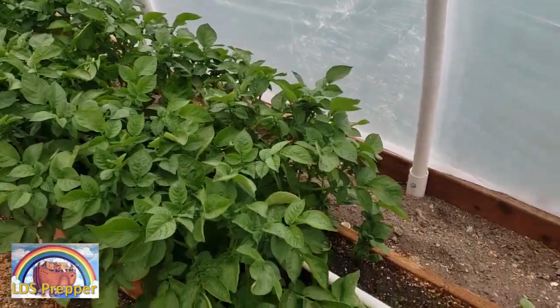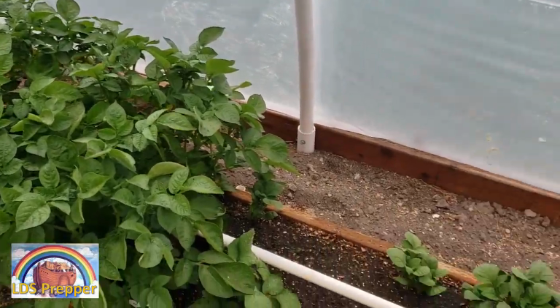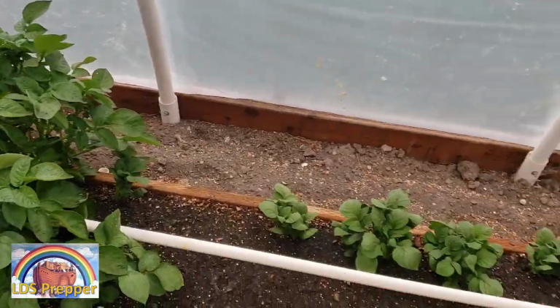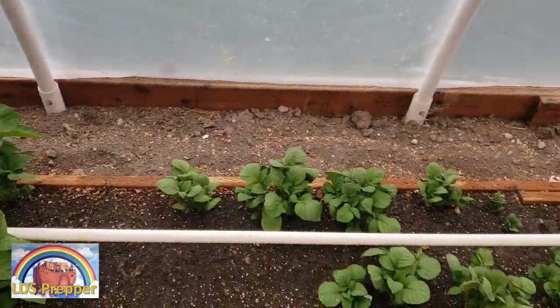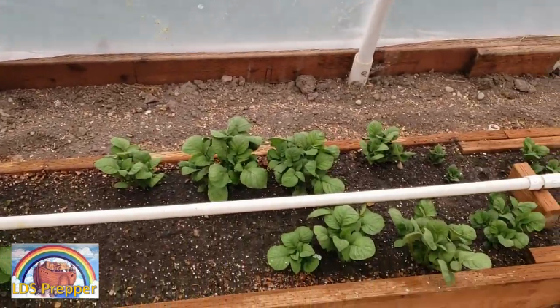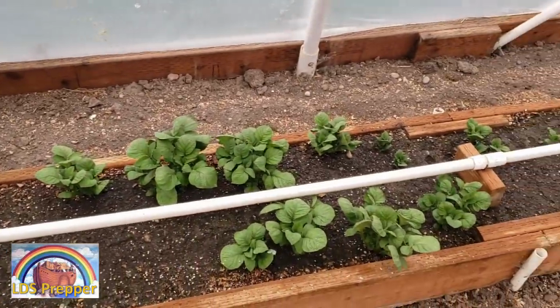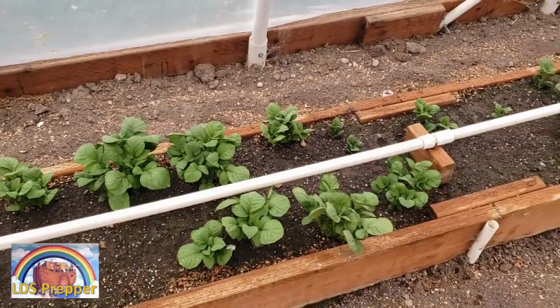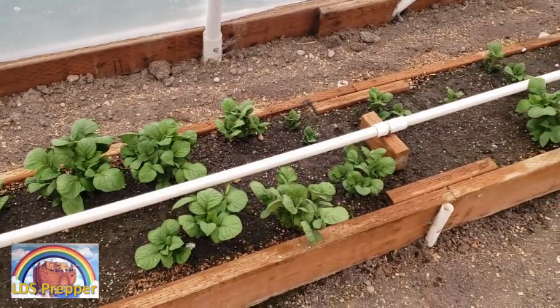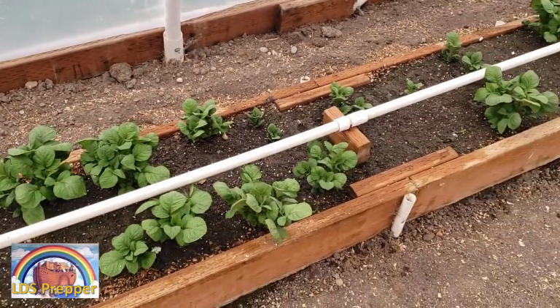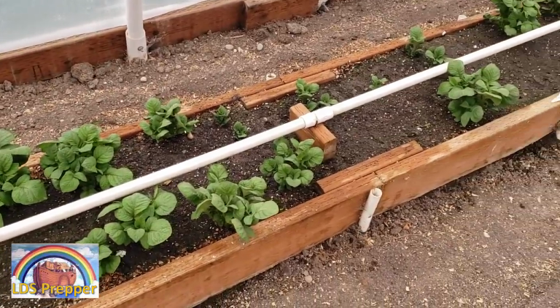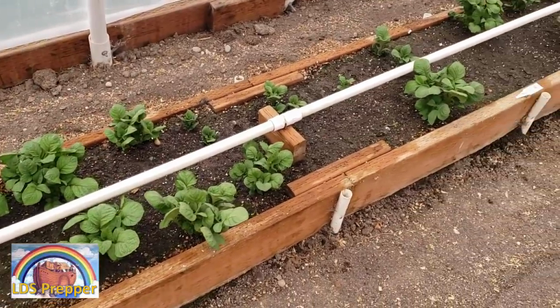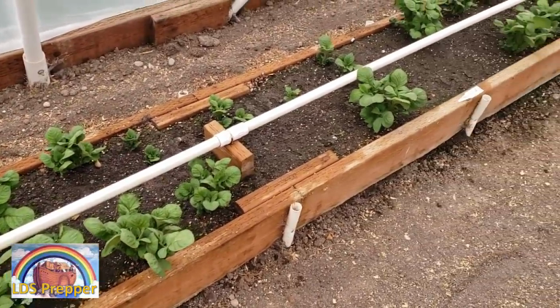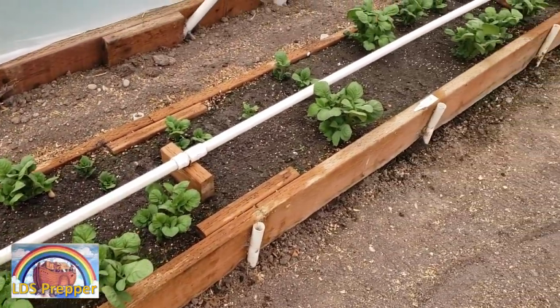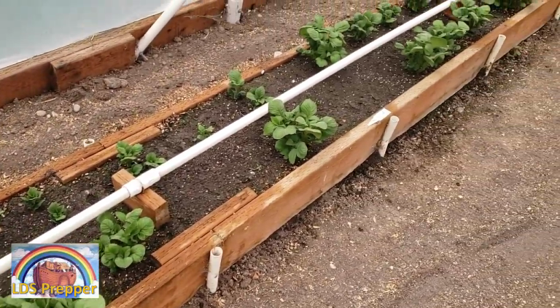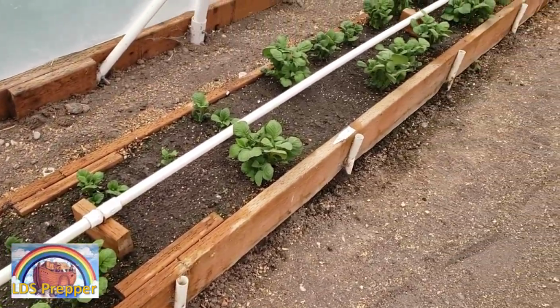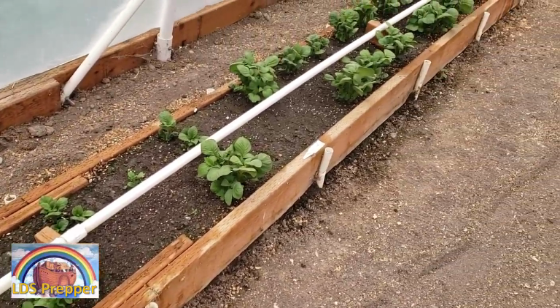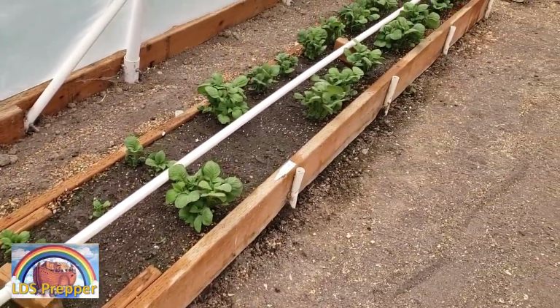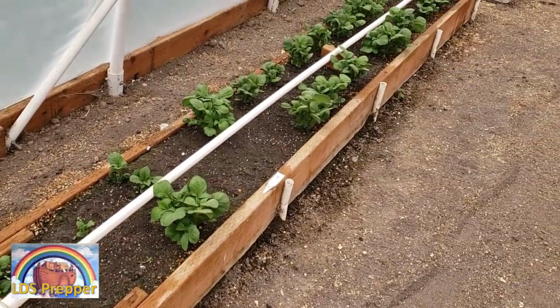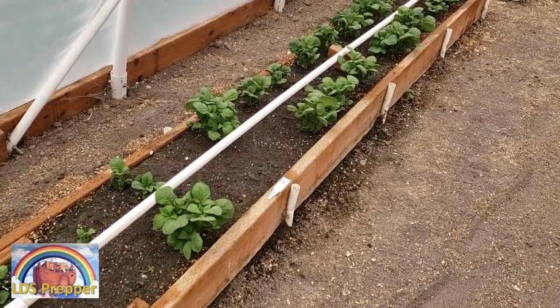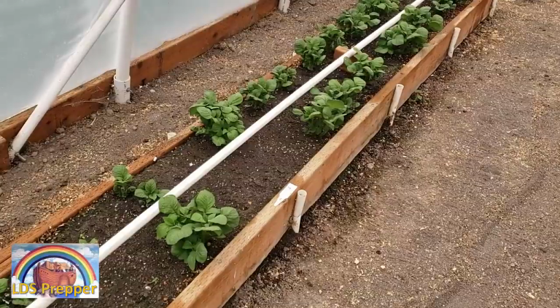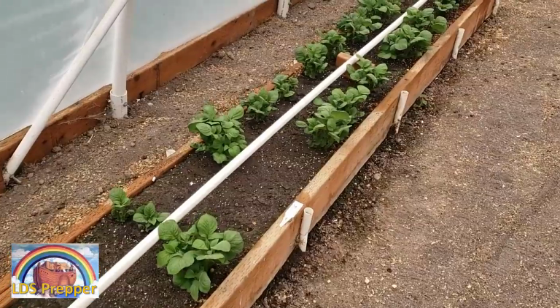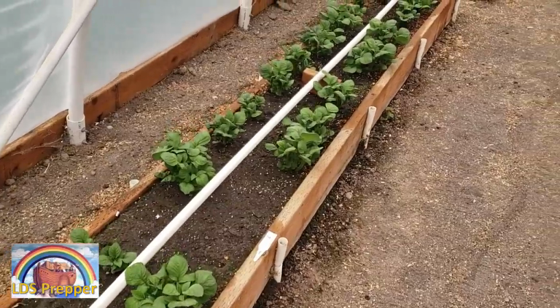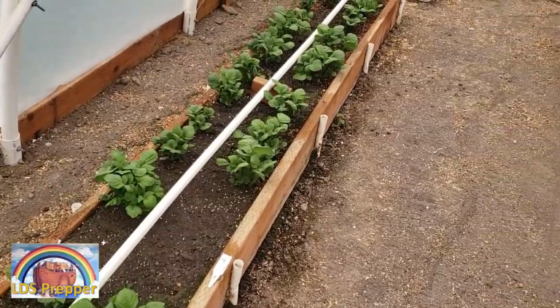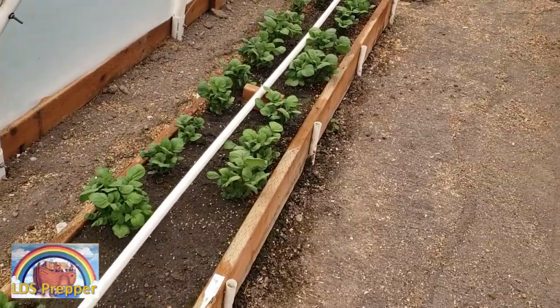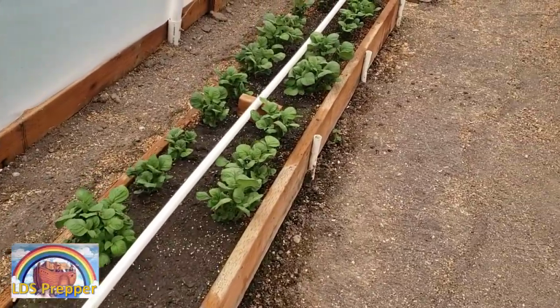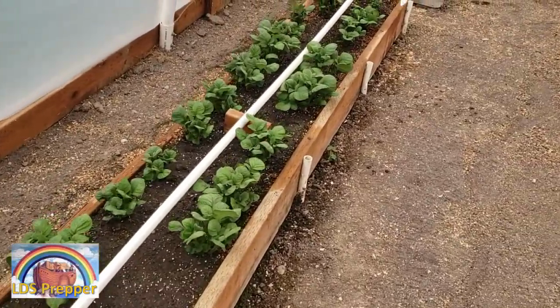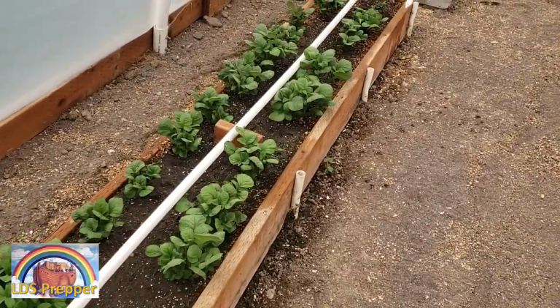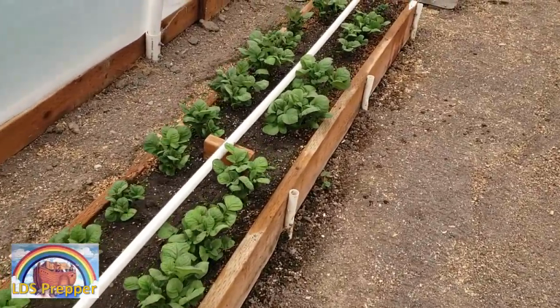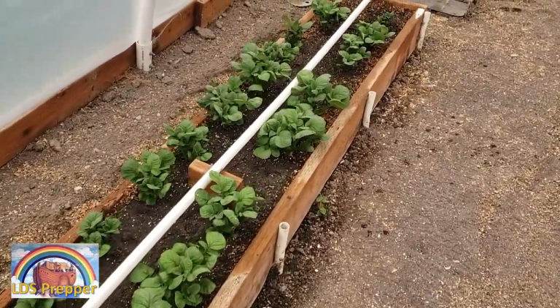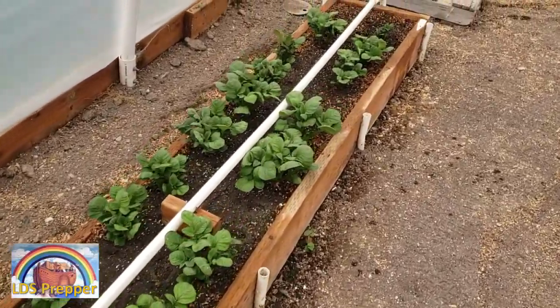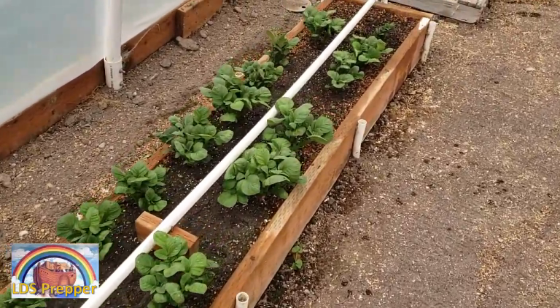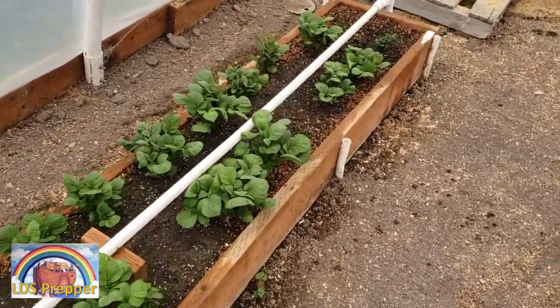I'll do it for the whole box here. I need 13 mini A-frames and I'll just show you how I do this so that I can help support the potatoes and have room to work in the garden.